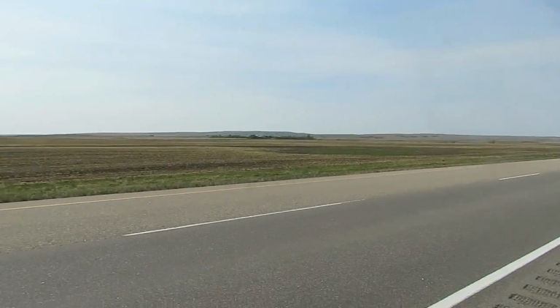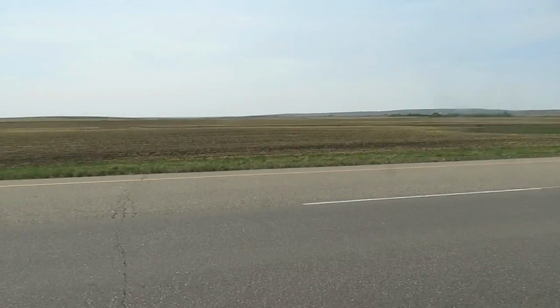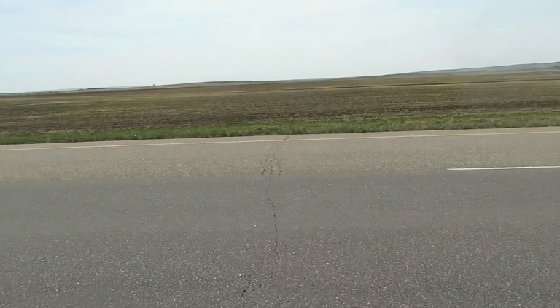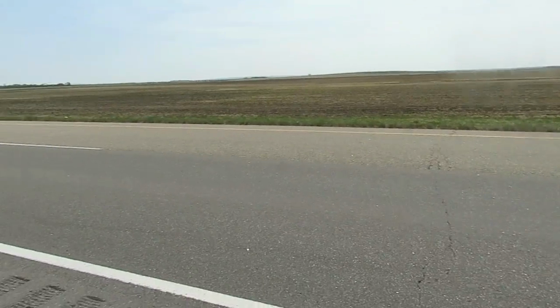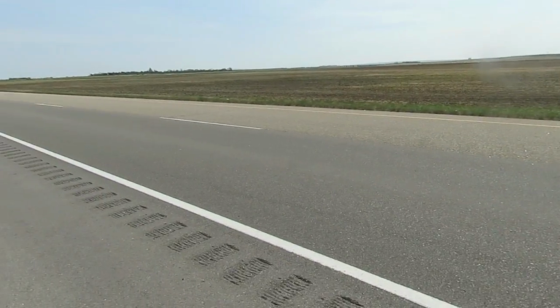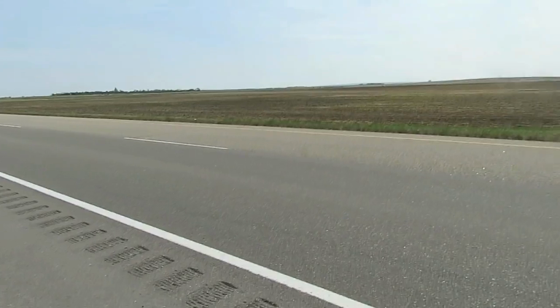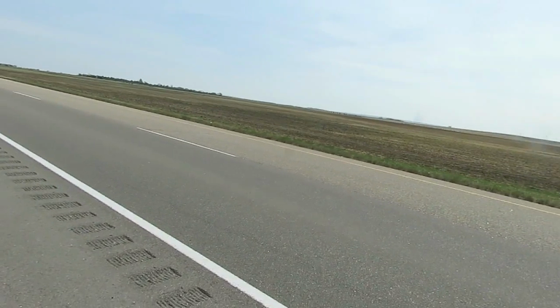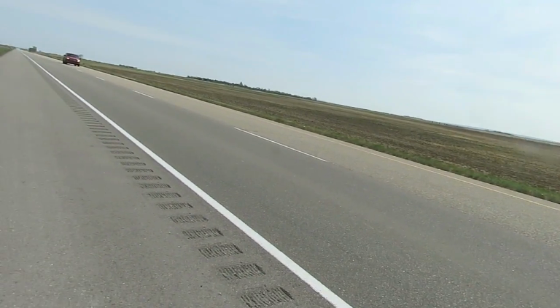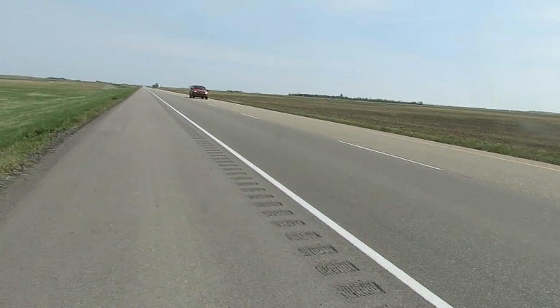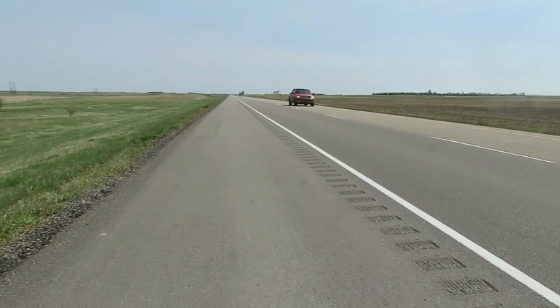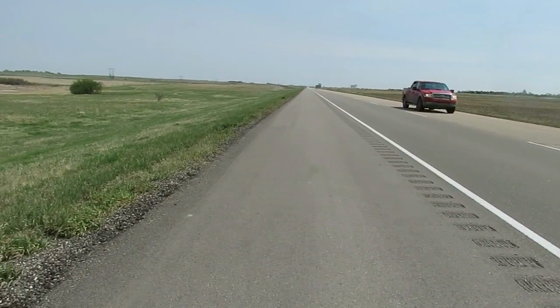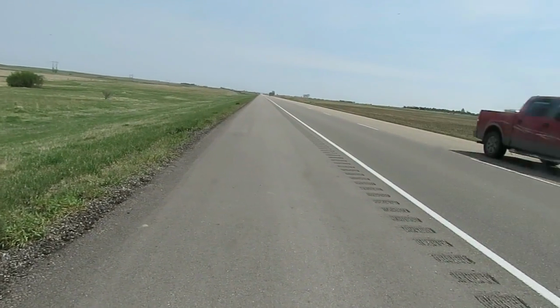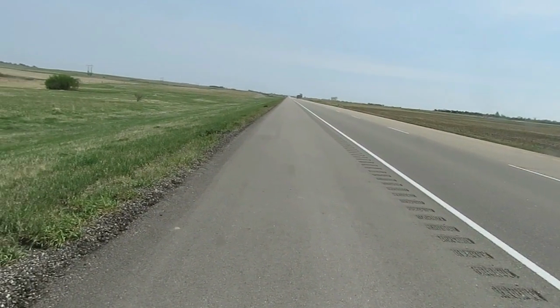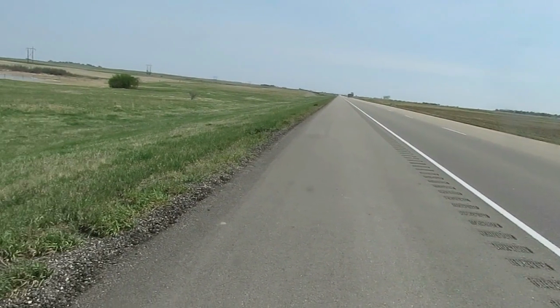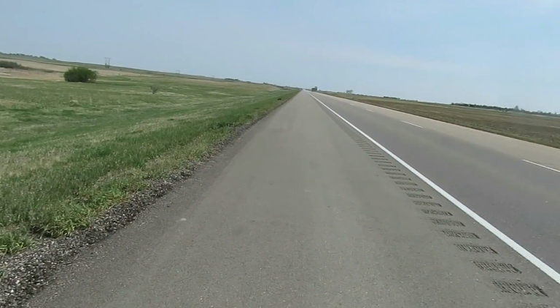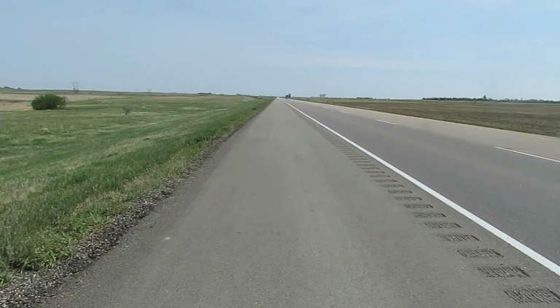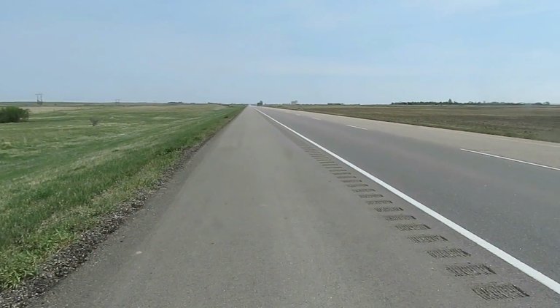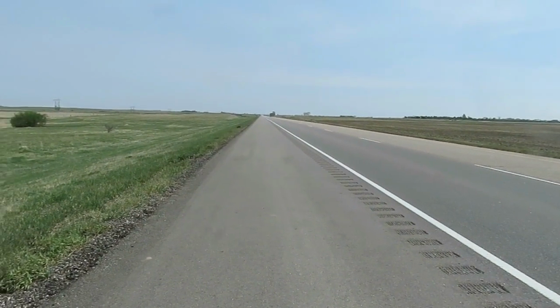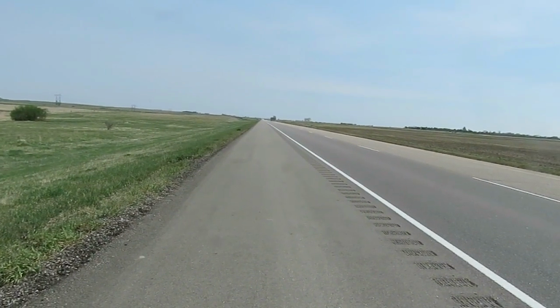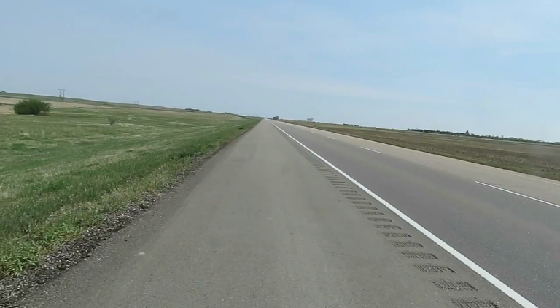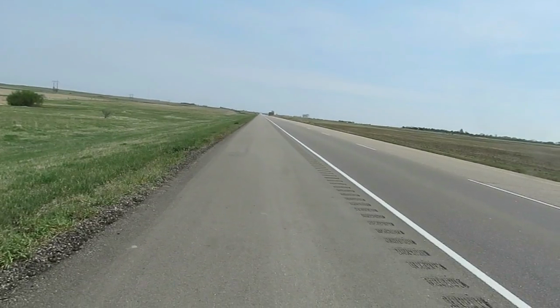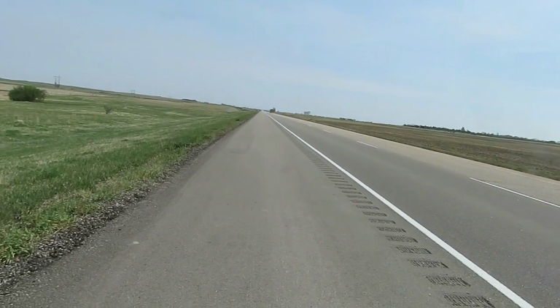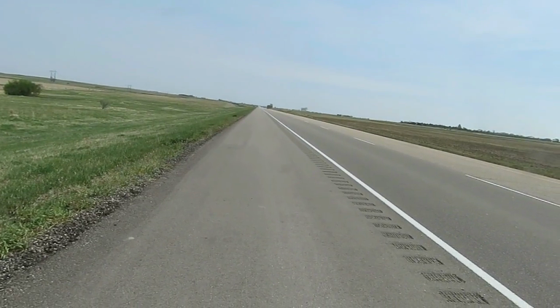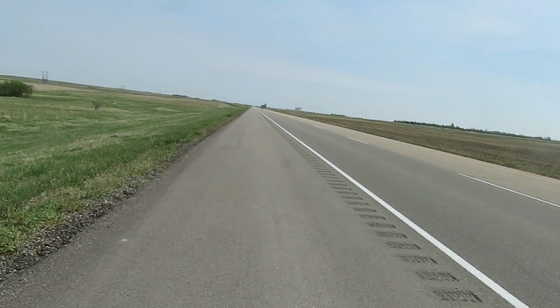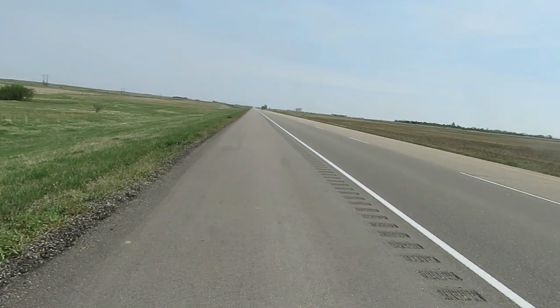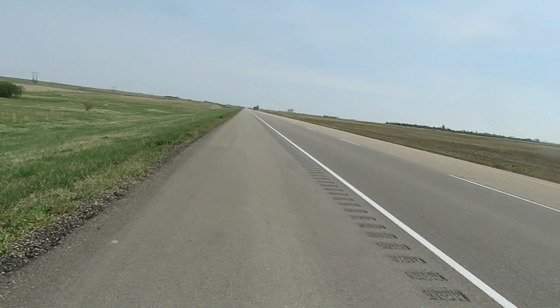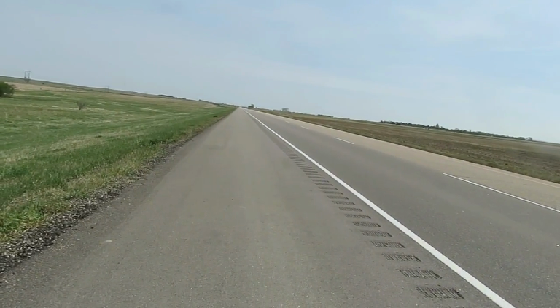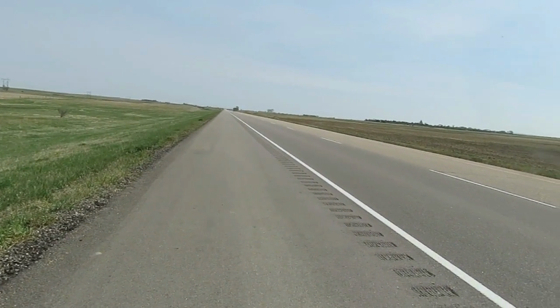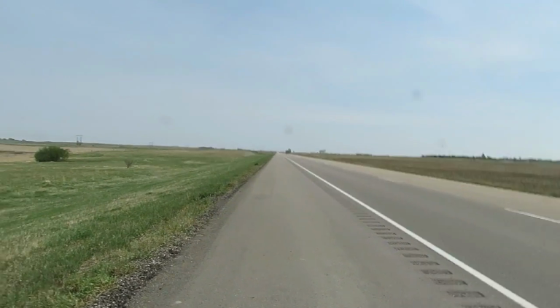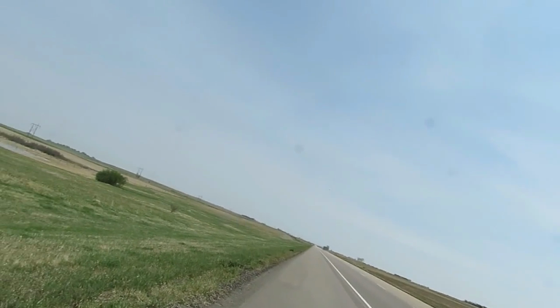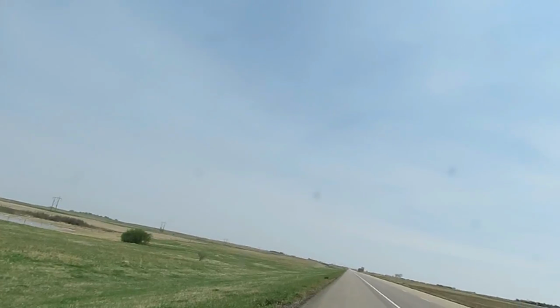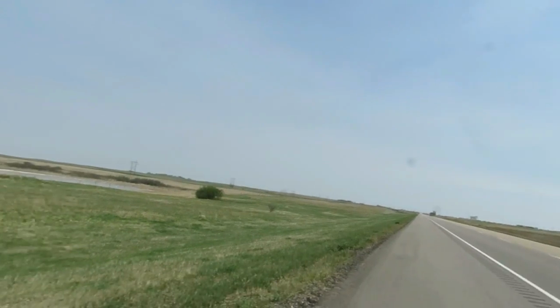I'm in Saskatchewan on the prairies, near the west side, near the west border of Saskatchewan going into Alberta, and besides all the dead trees and everything I've been seeing, I see something else.